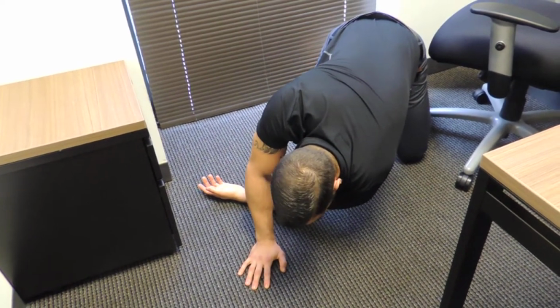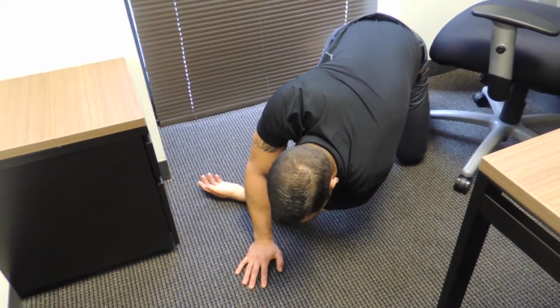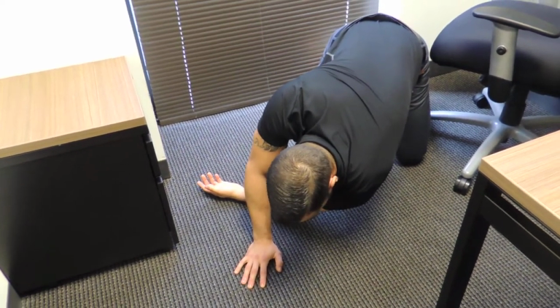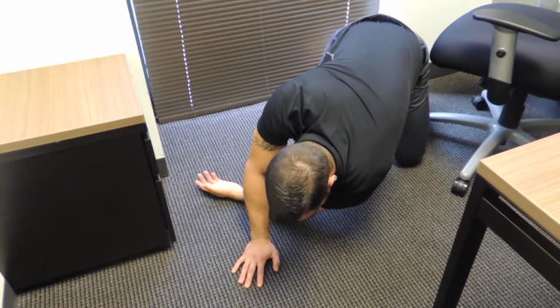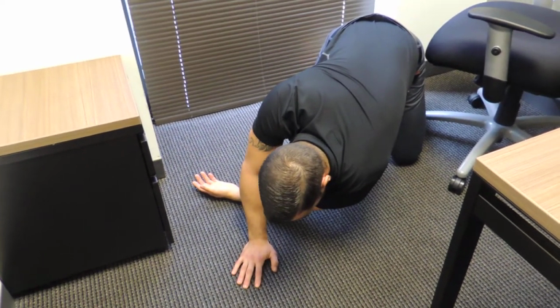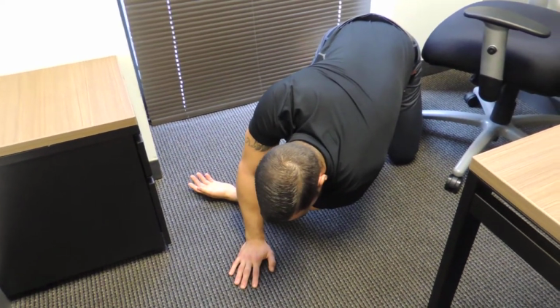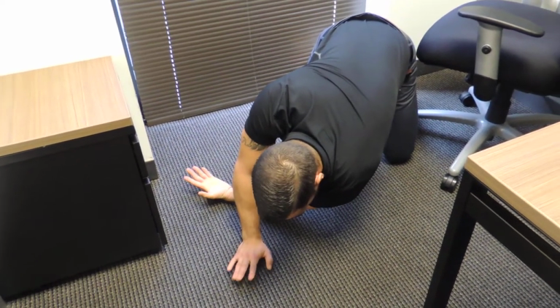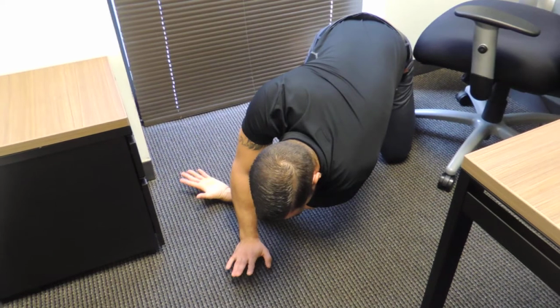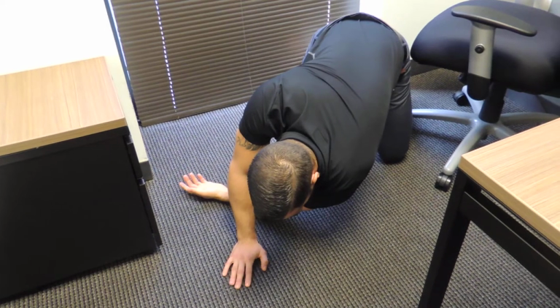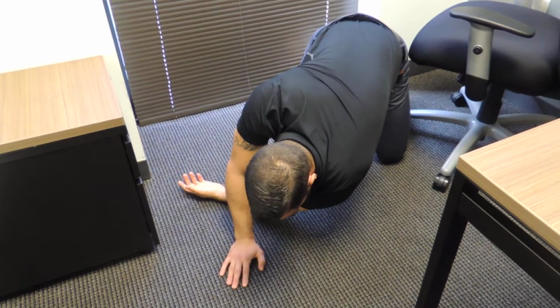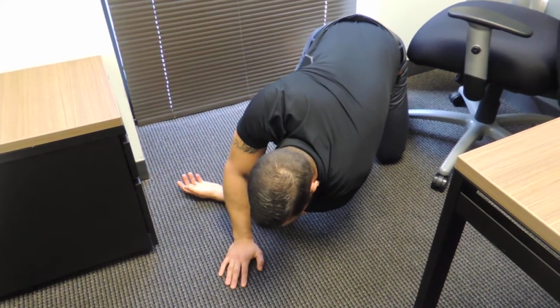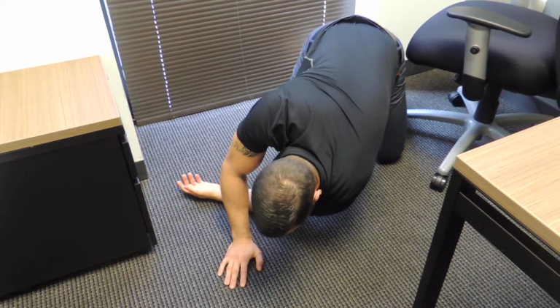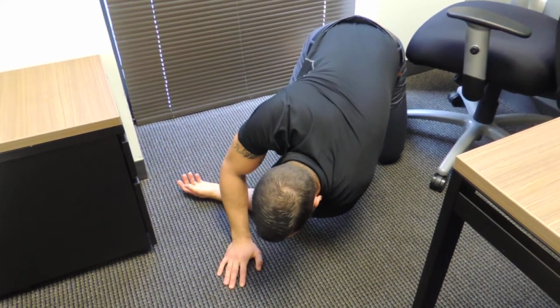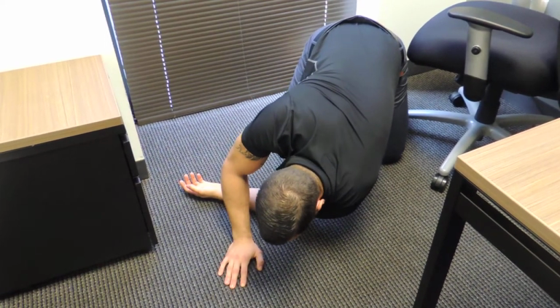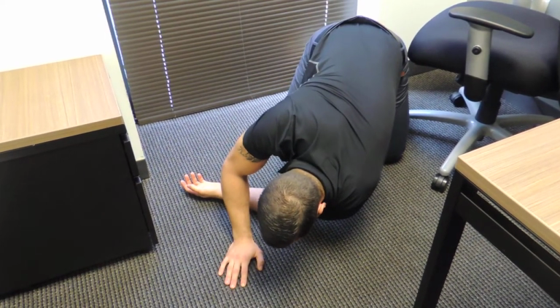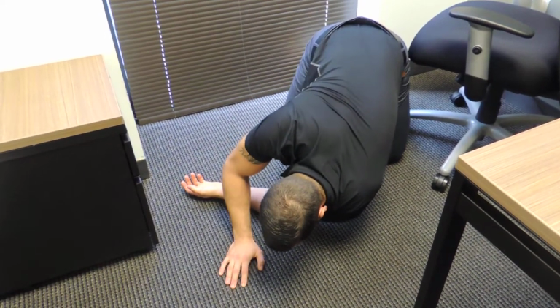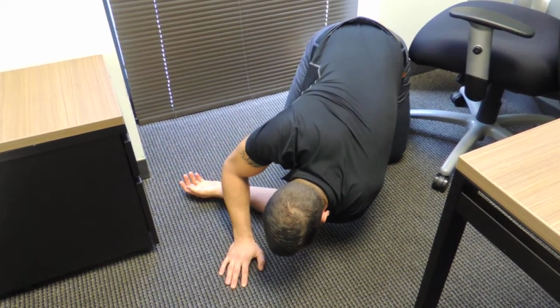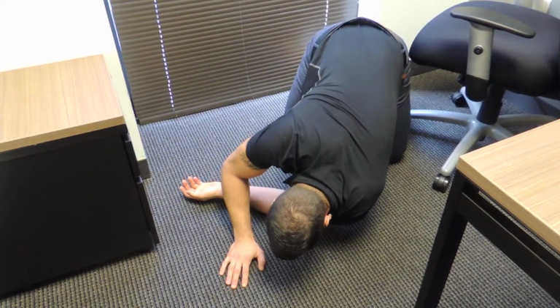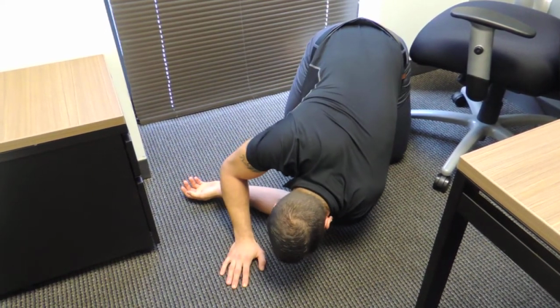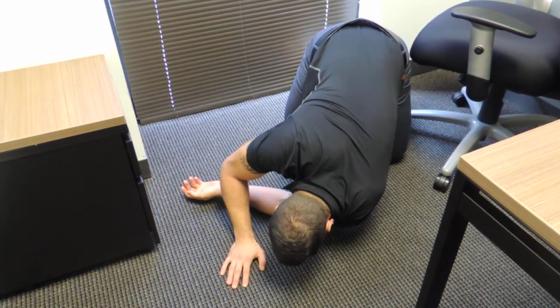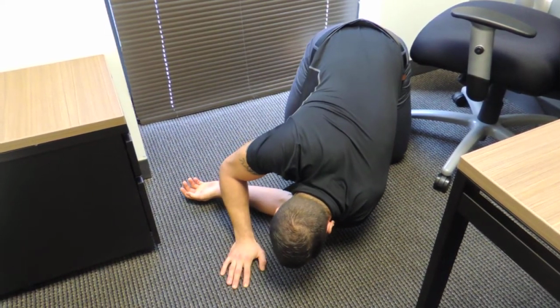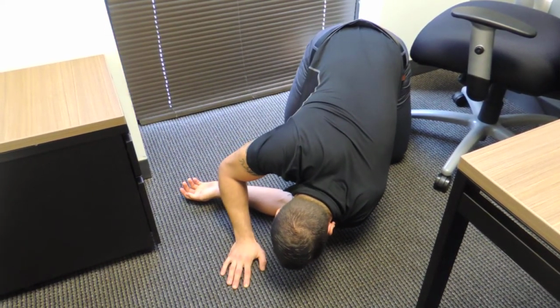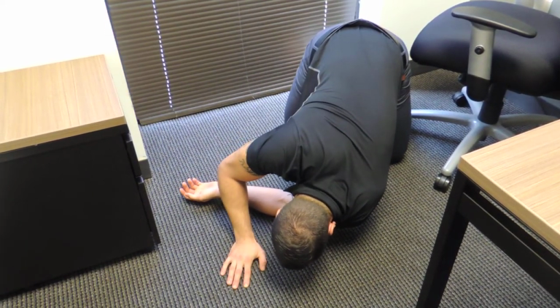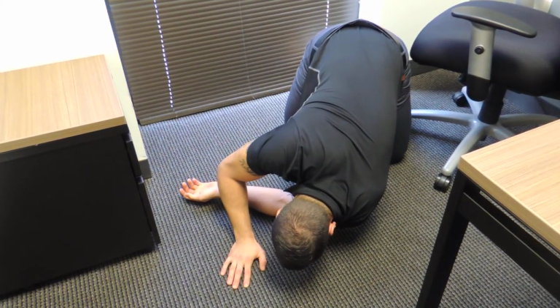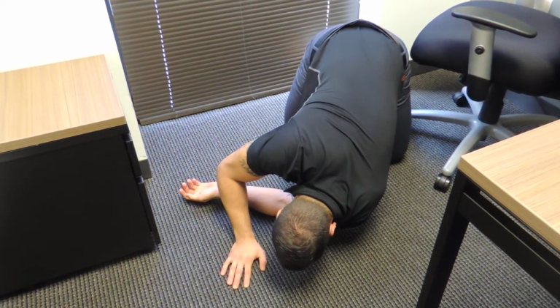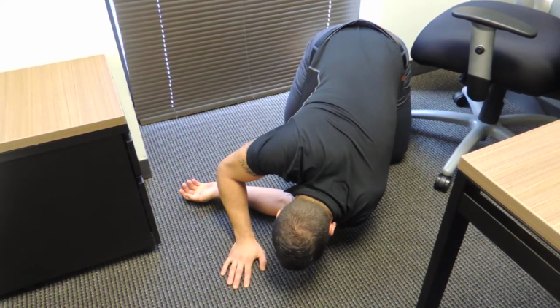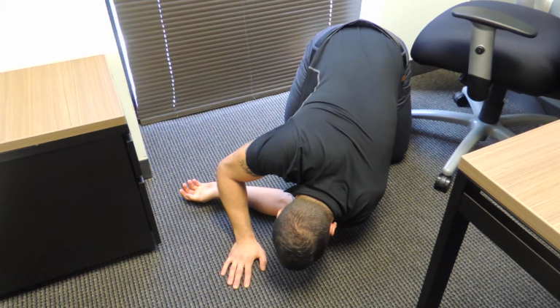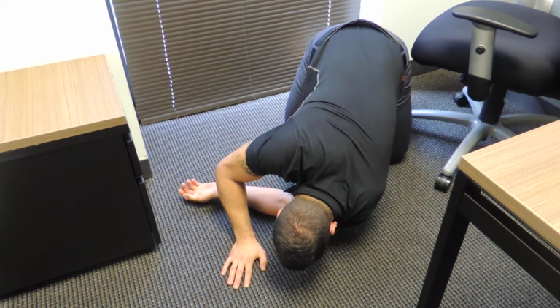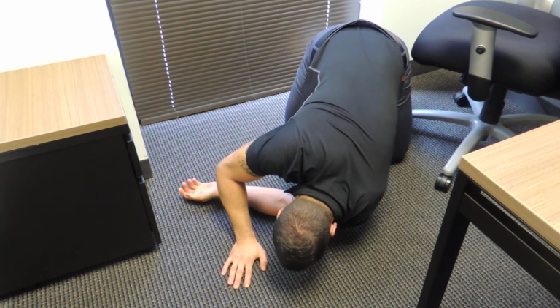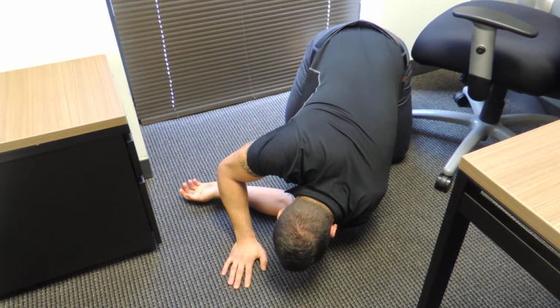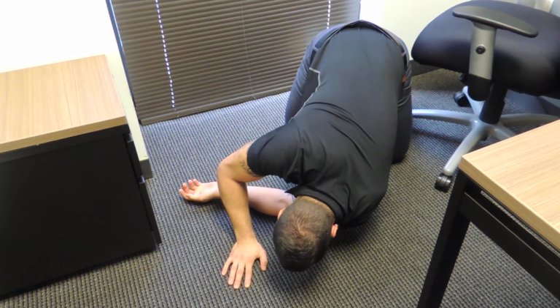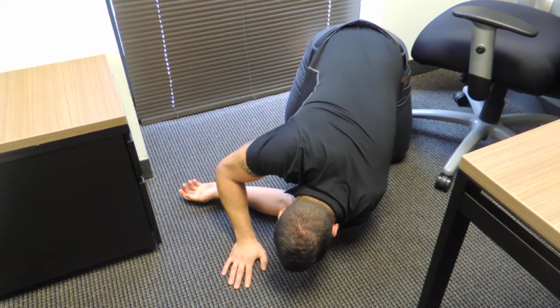If this is a subtle stretch enough, this is good. If some of you need it more, you can go down a little bit lower, closer to the ground, to intensify the stretch.